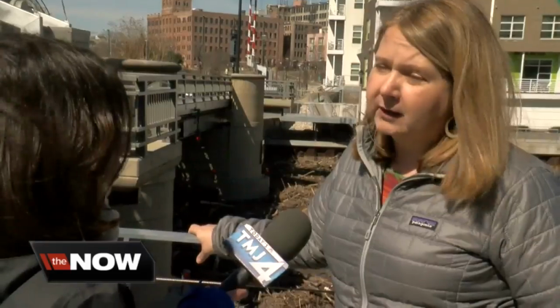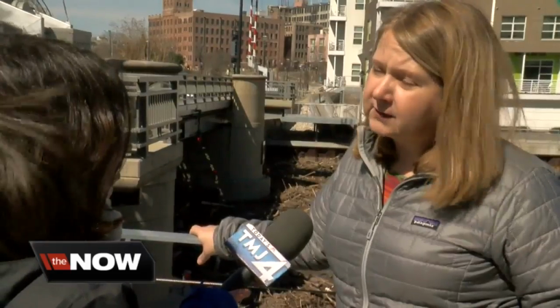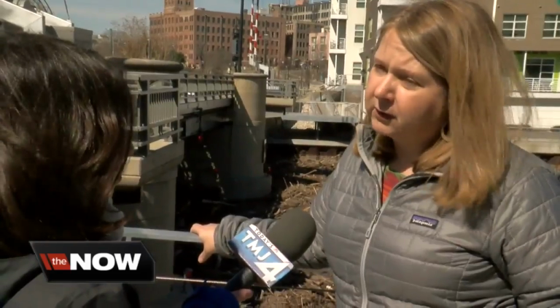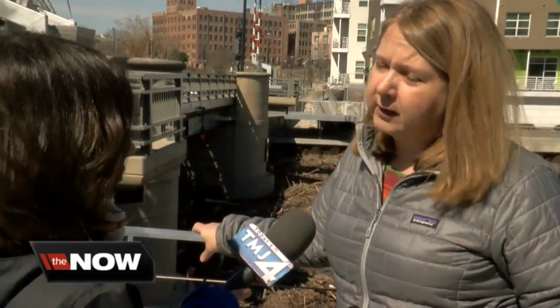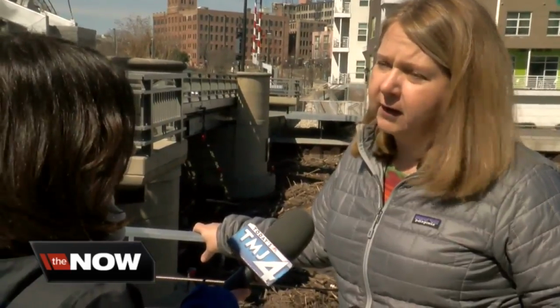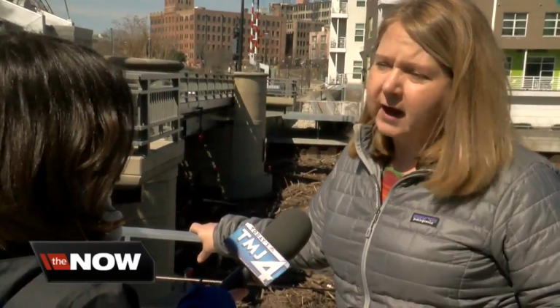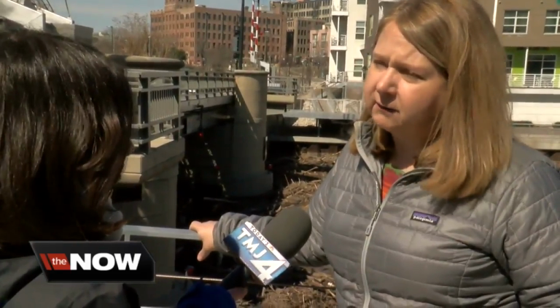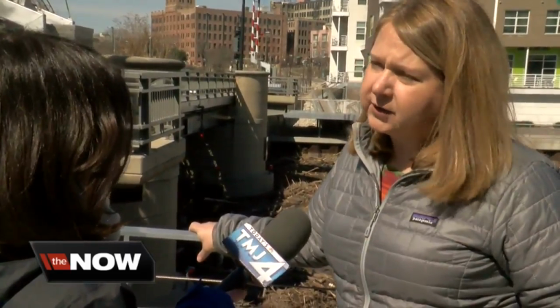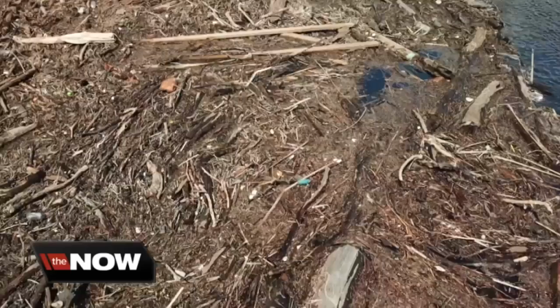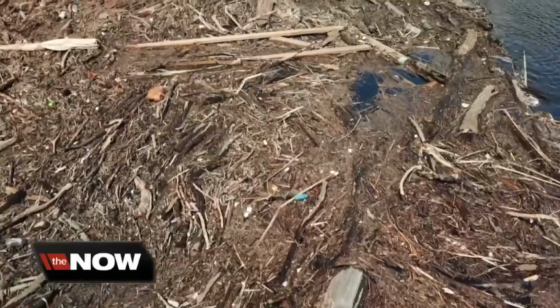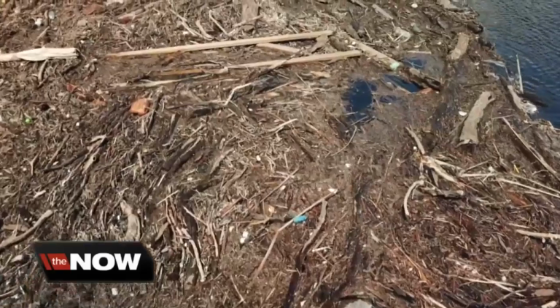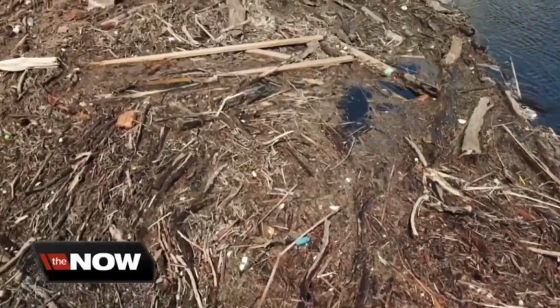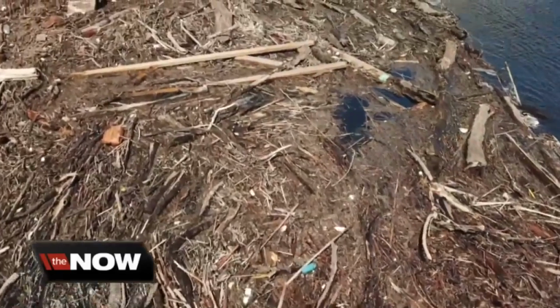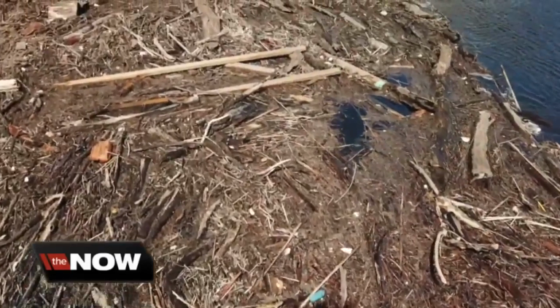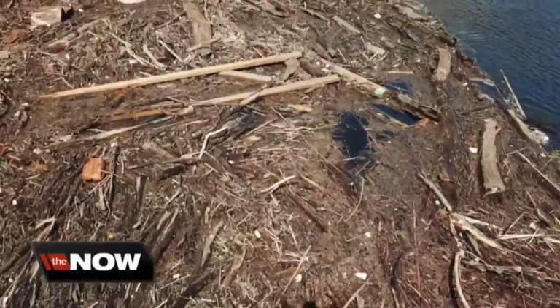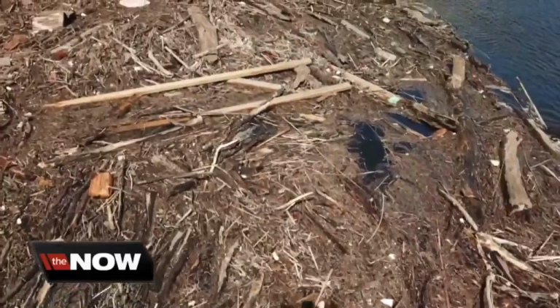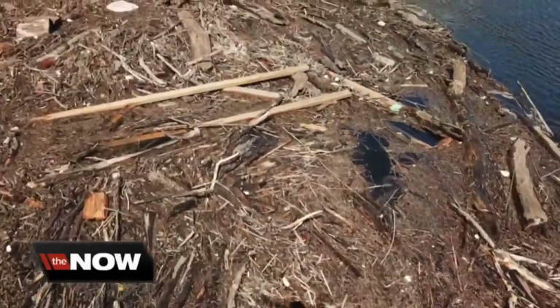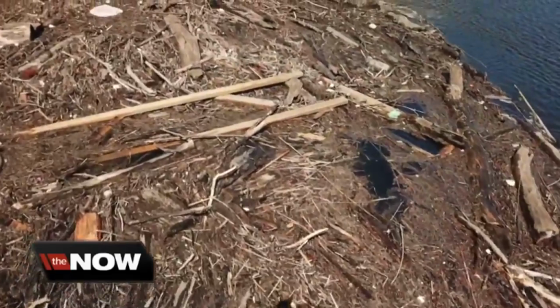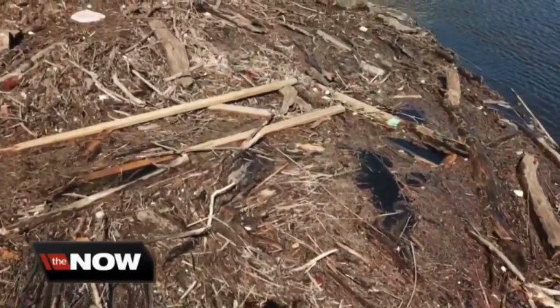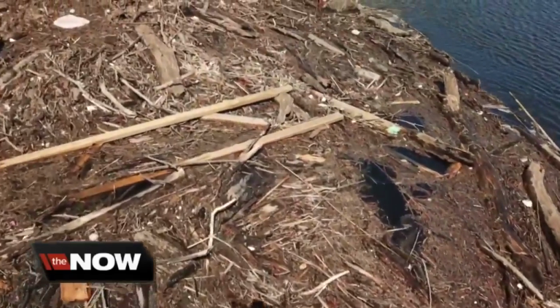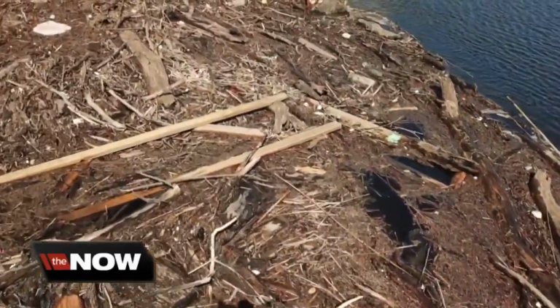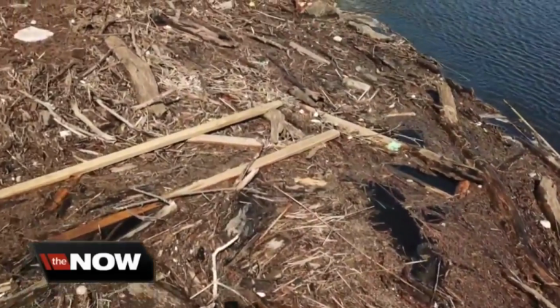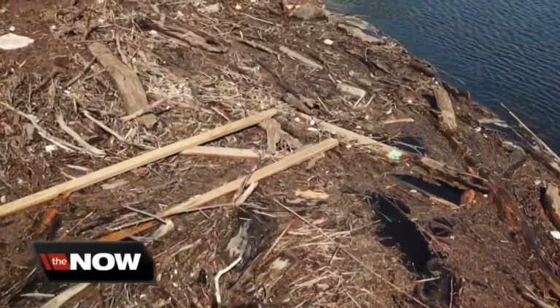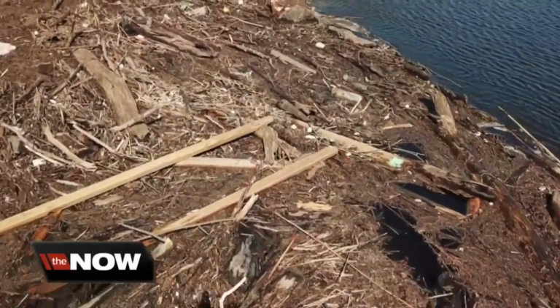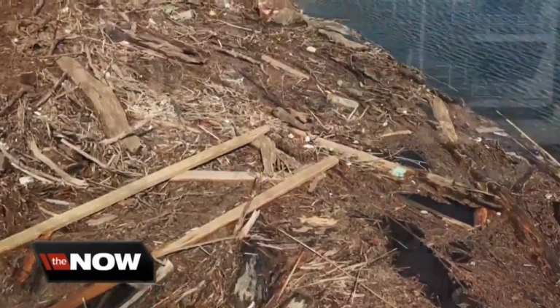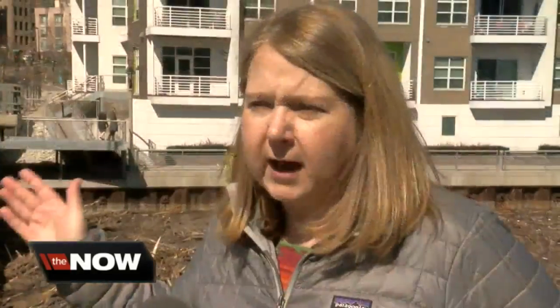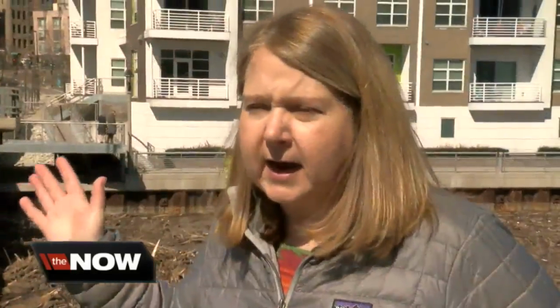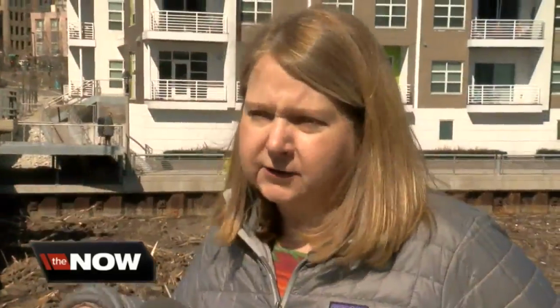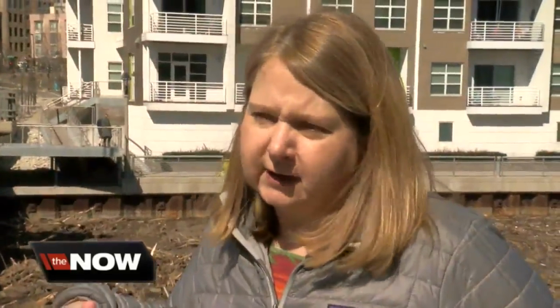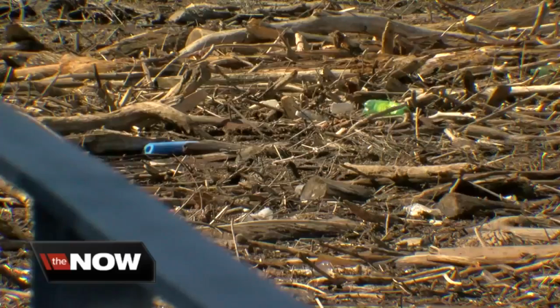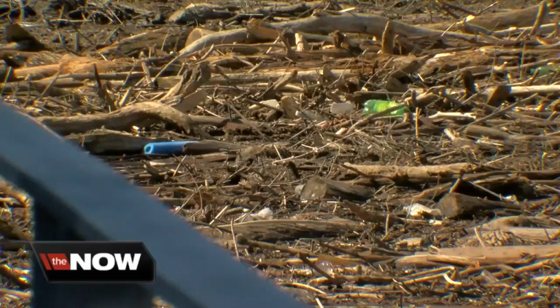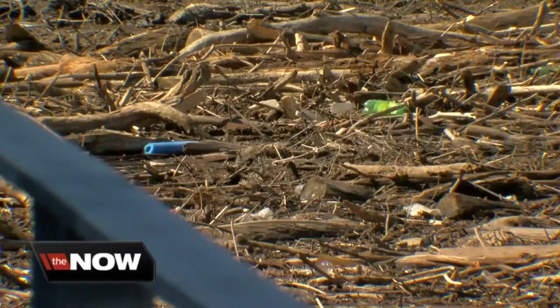We had a lot of snow on the ground and a very thick ice cover this year. Then there's the increasing problem of emerald ash borer killing trees across the region — we have a lot of dying ash trees that are falling into the river.